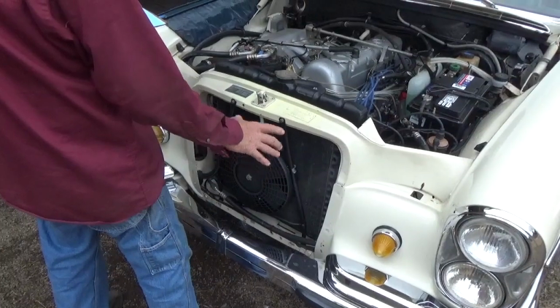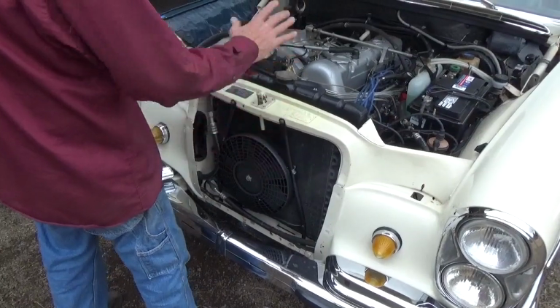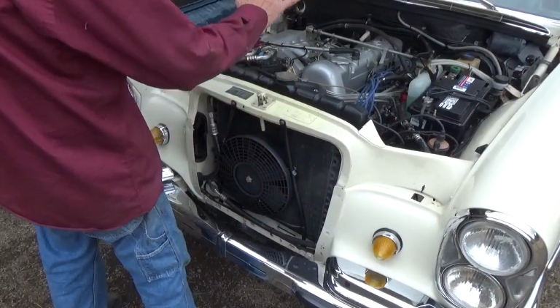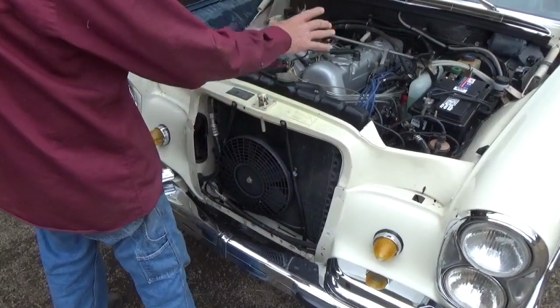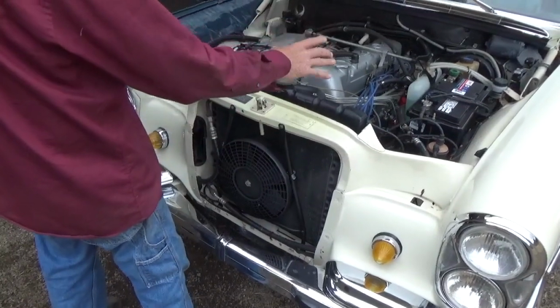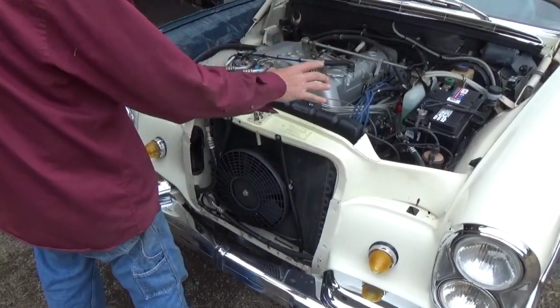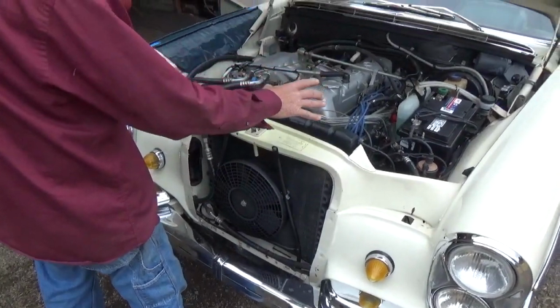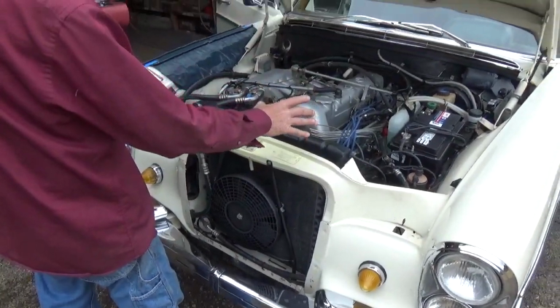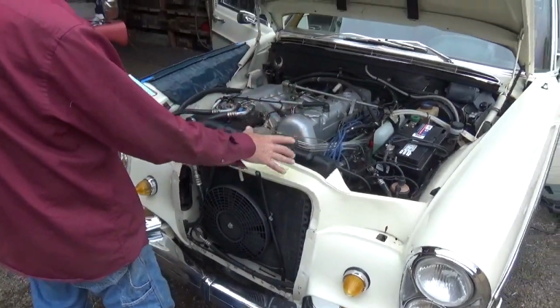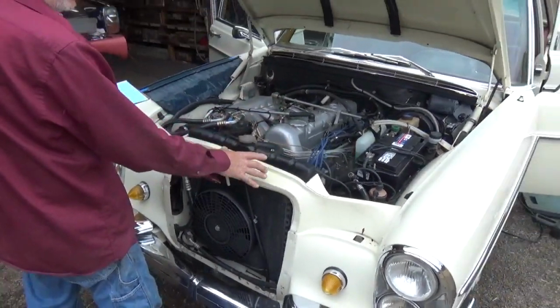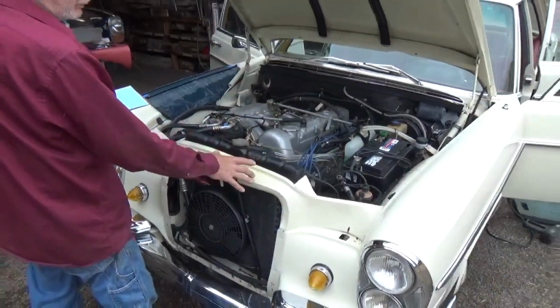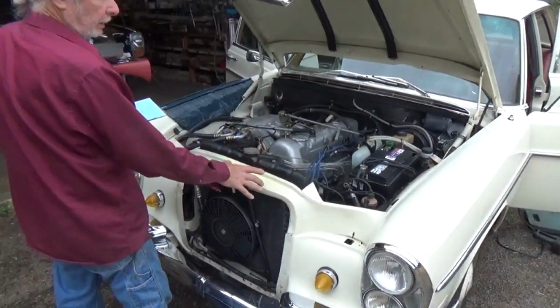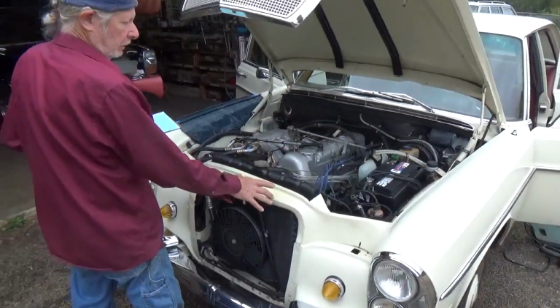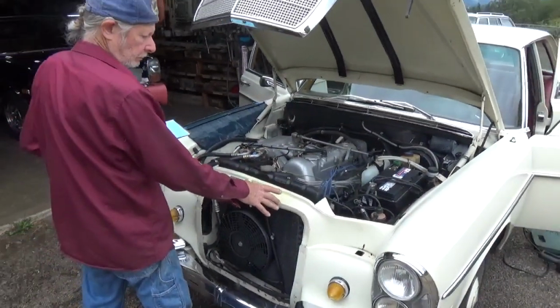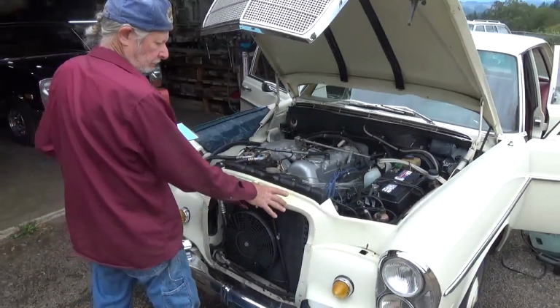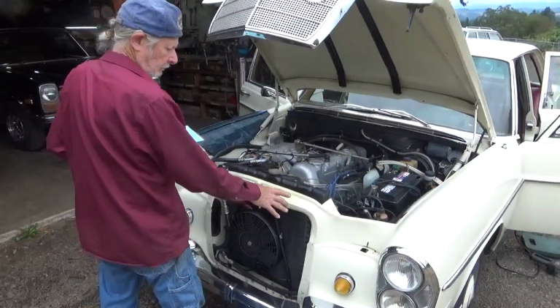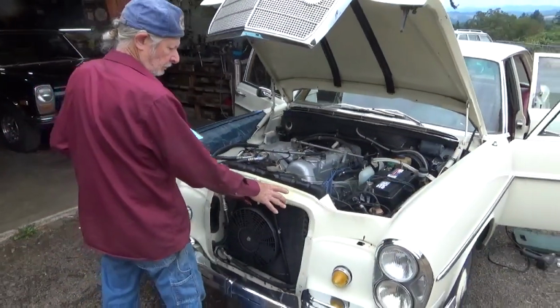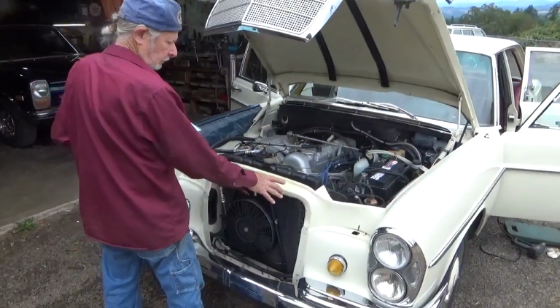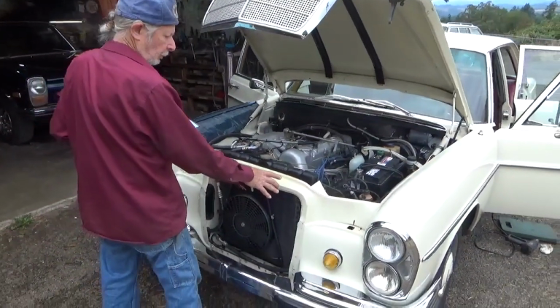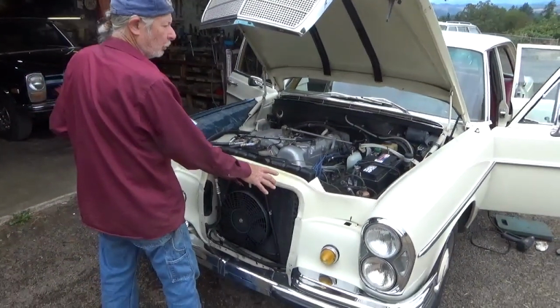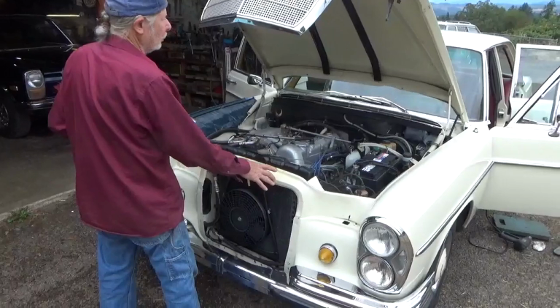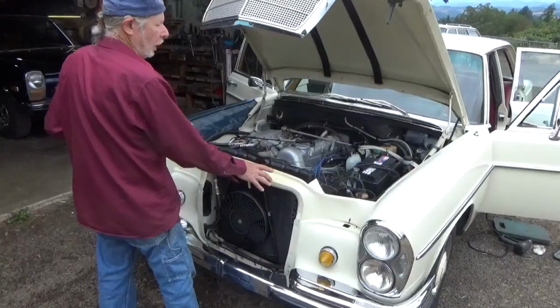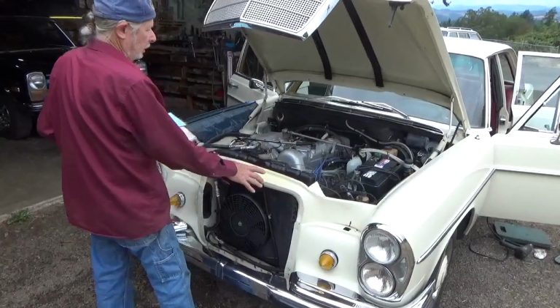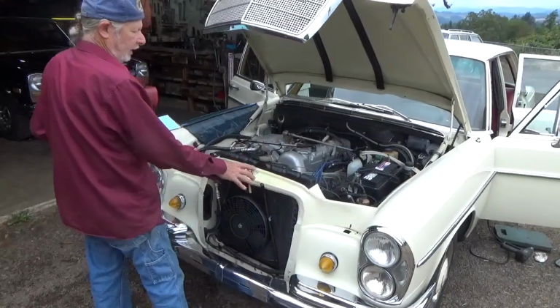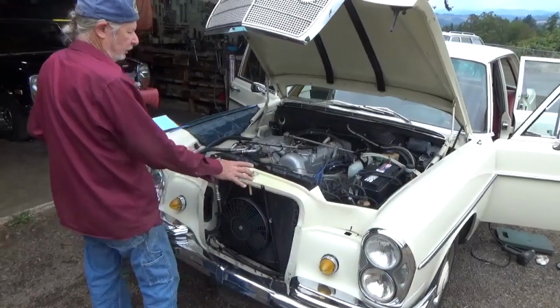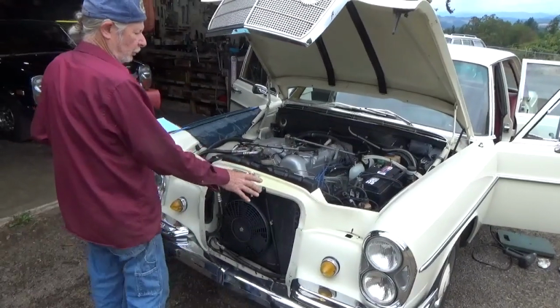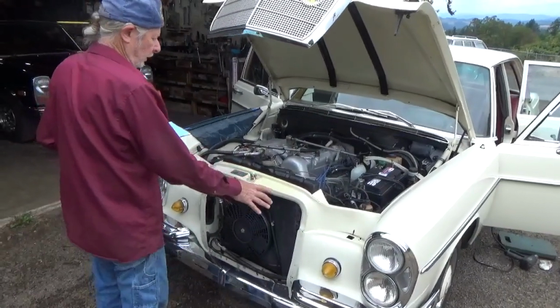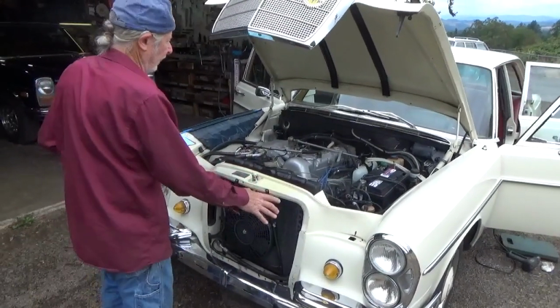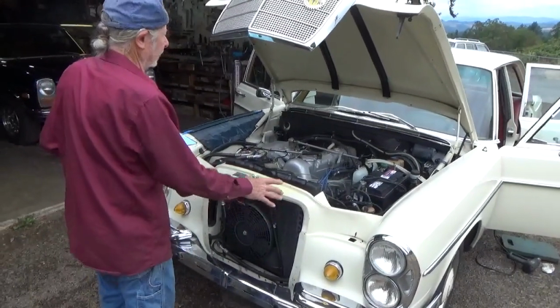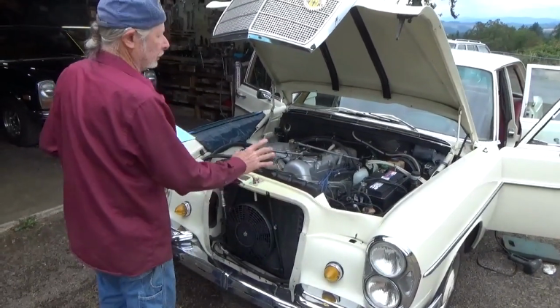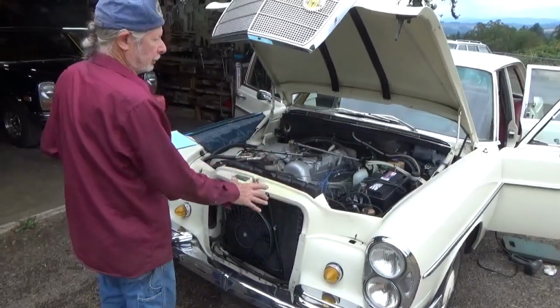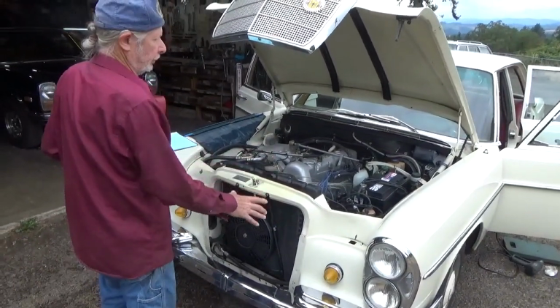Real nice car — $35,000. You won't find a nicer one, I can assure you.